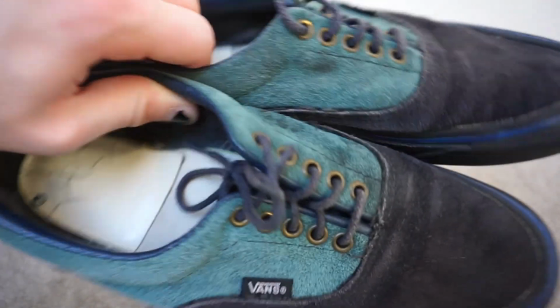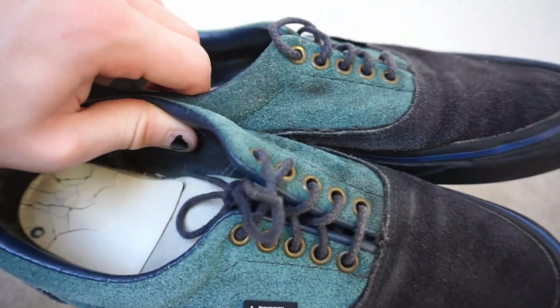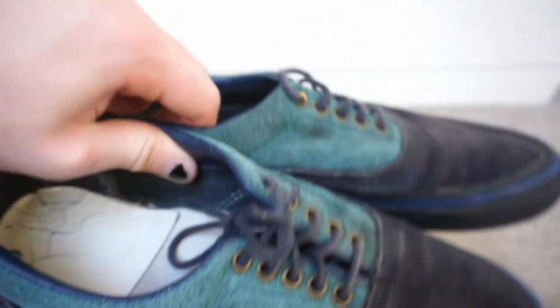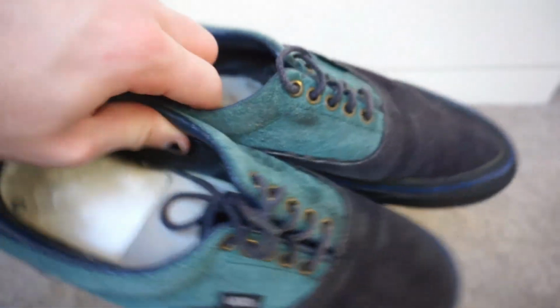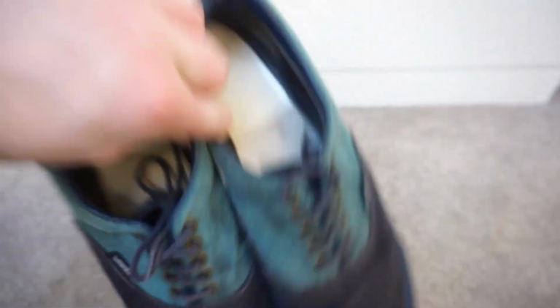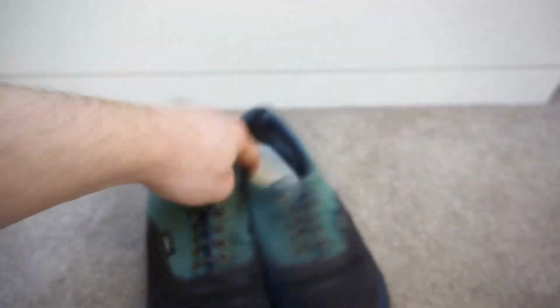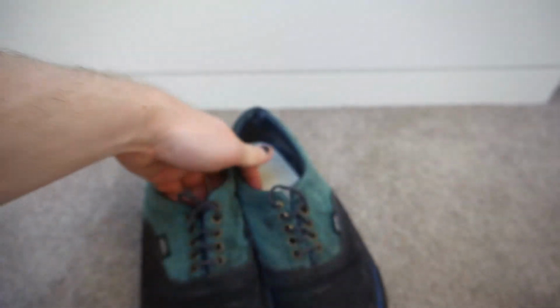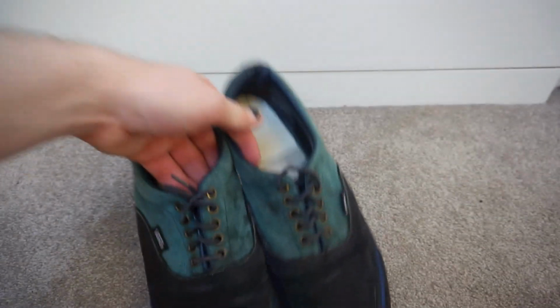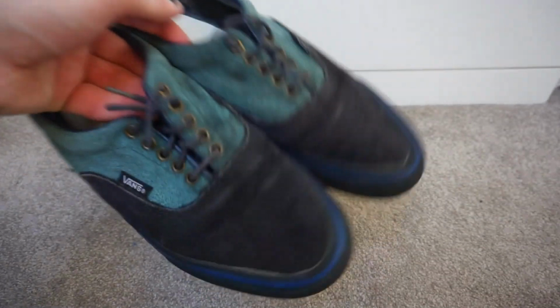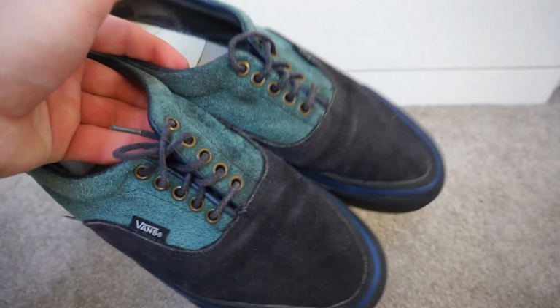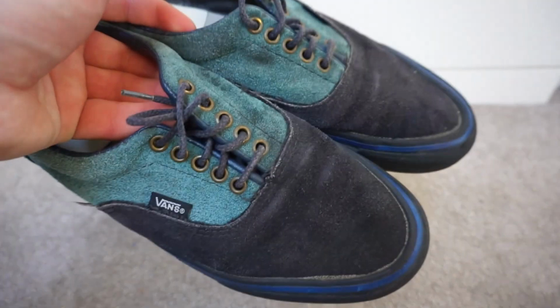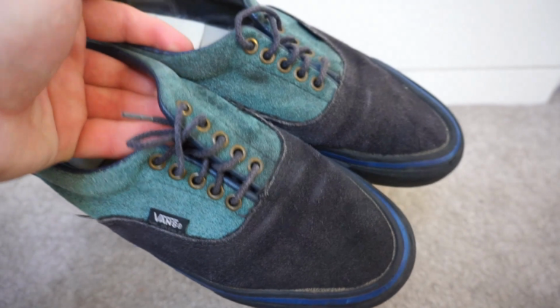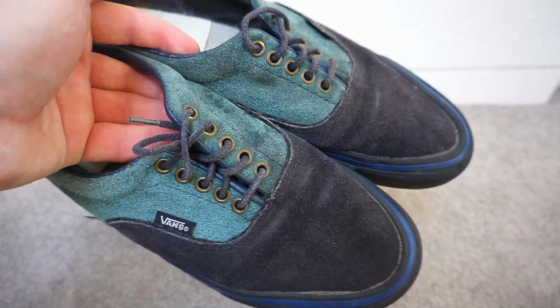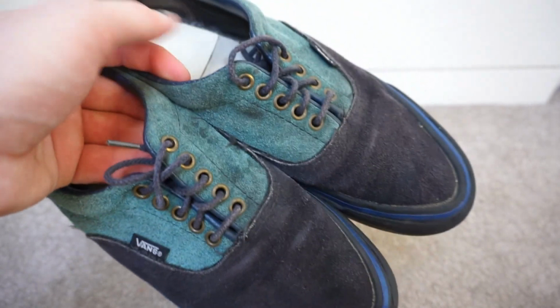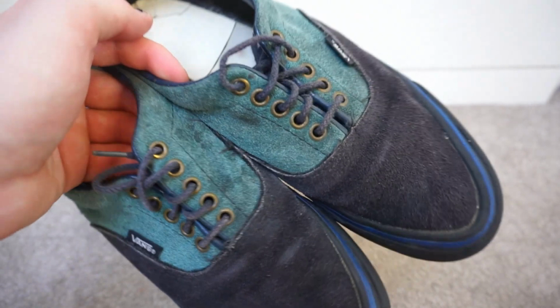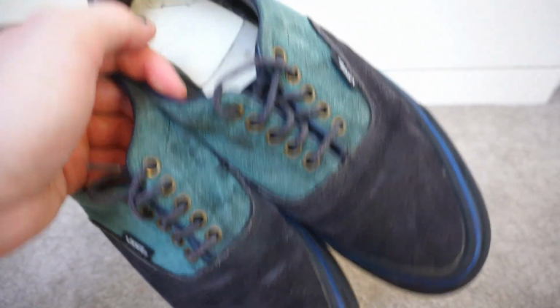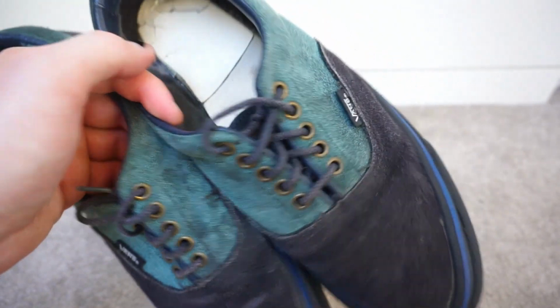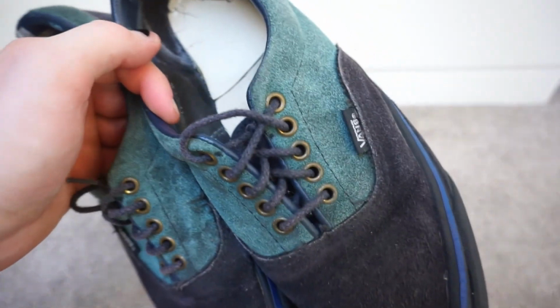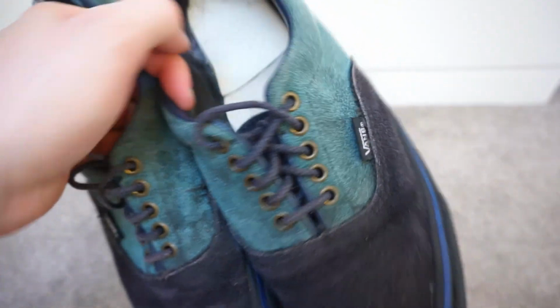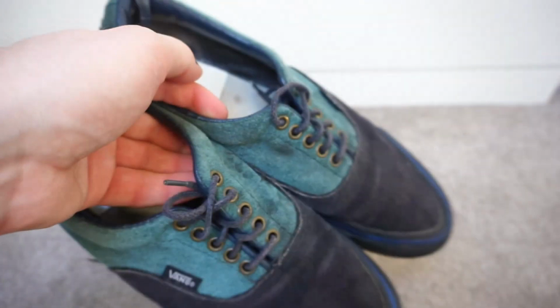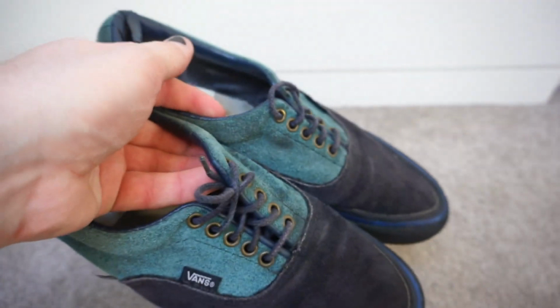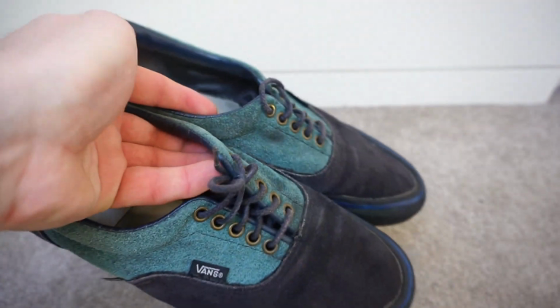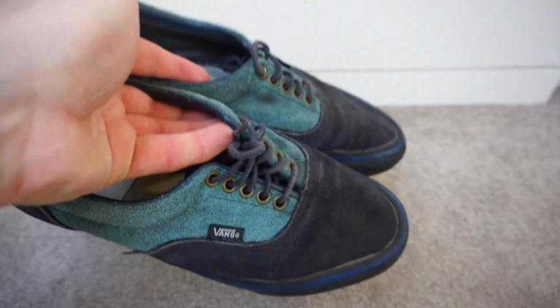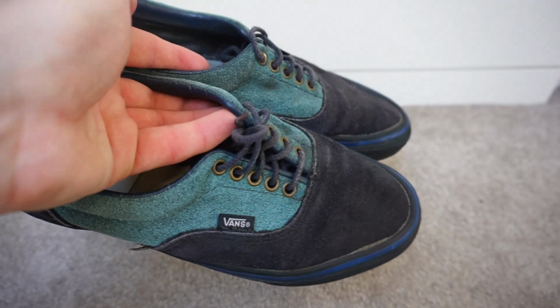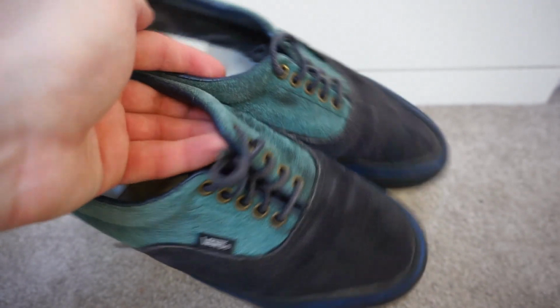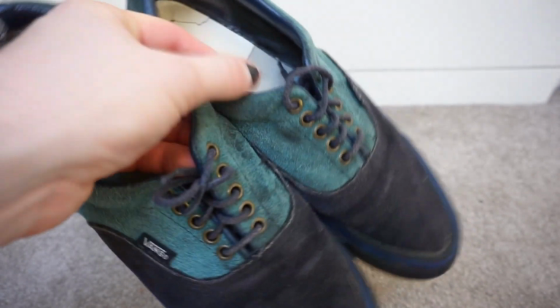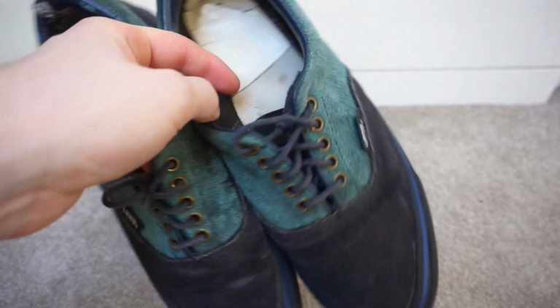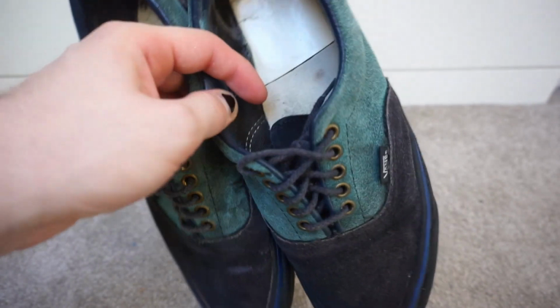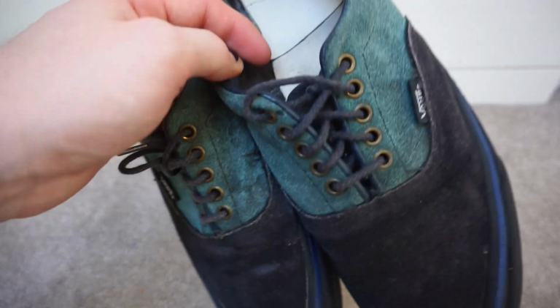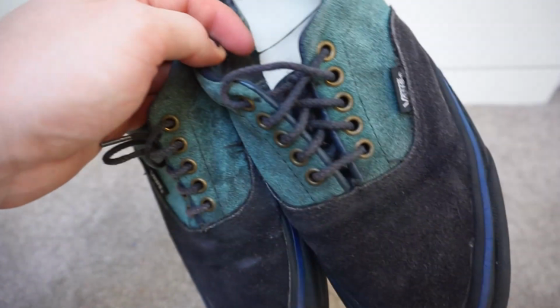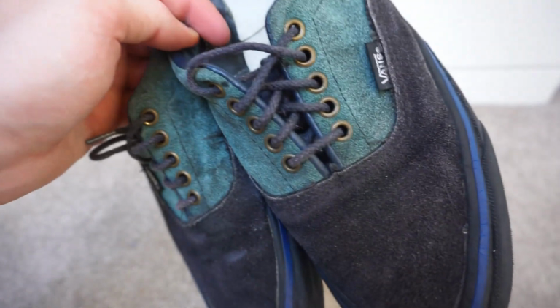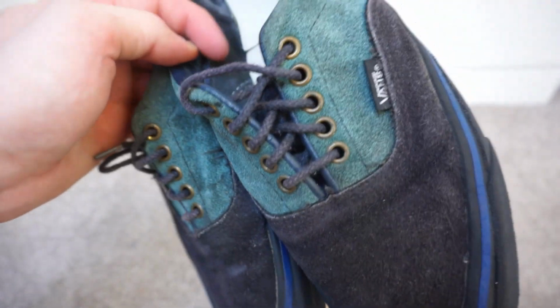They've got these rope laces. I'm not sure why some of the Vans areas had rope laces and some don't — if you do know, please let me know. It appears all of the suede areas came with rope laces.